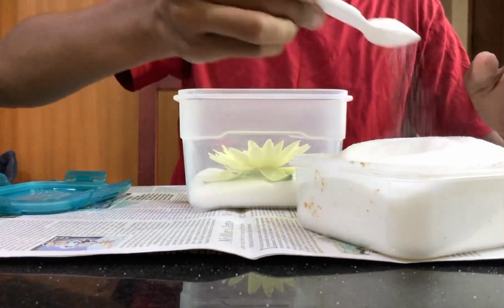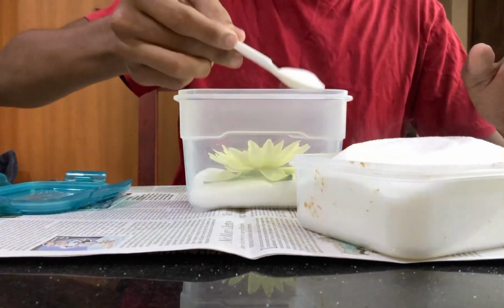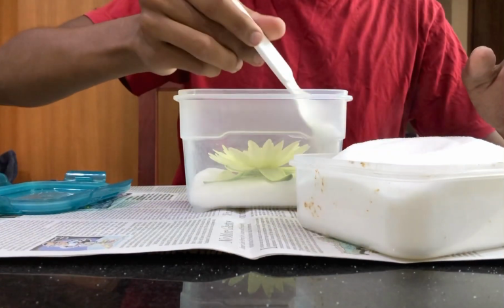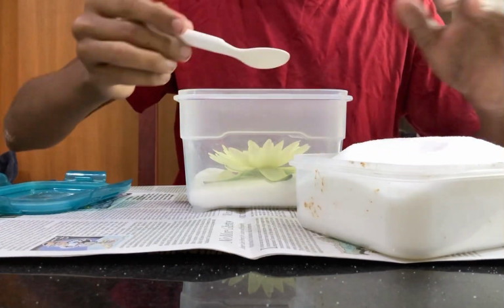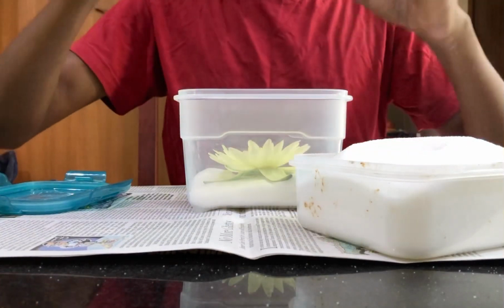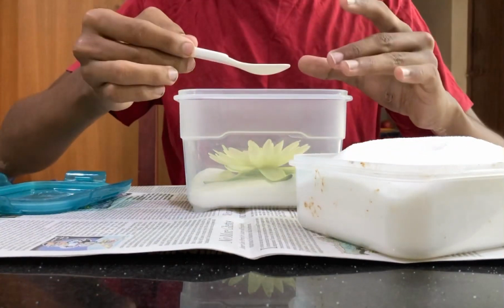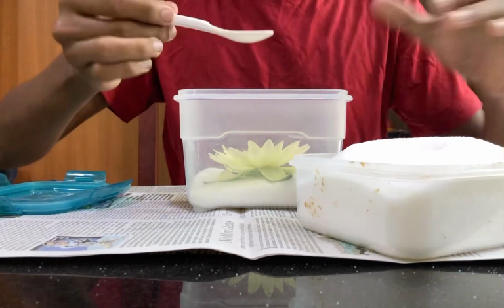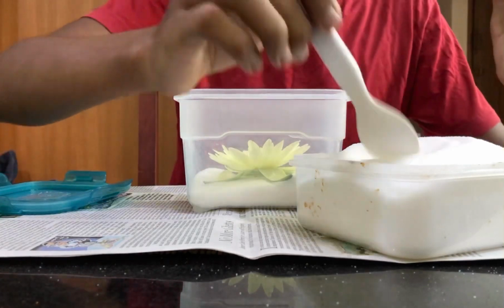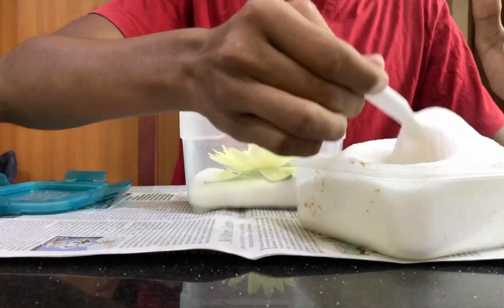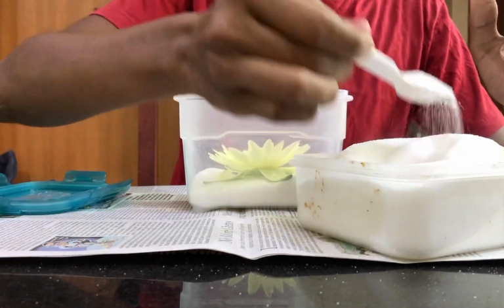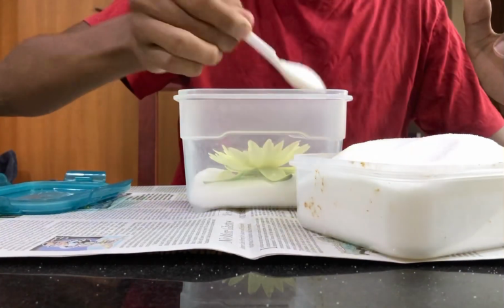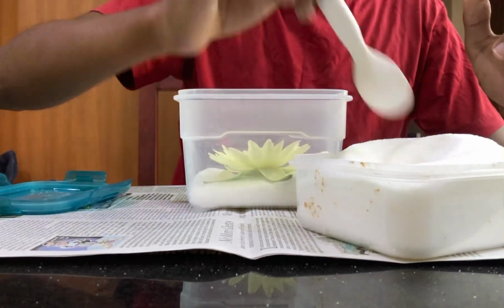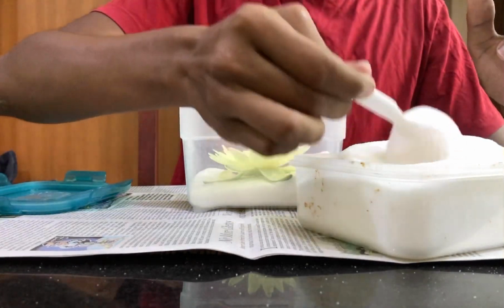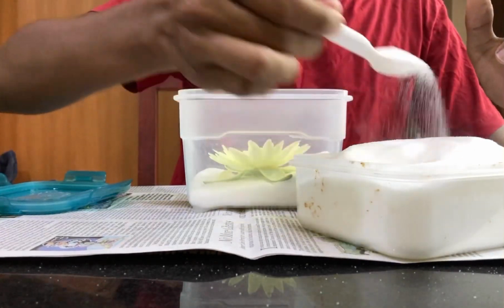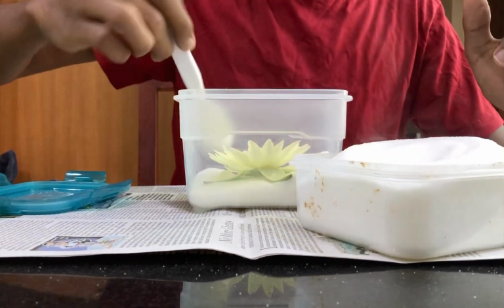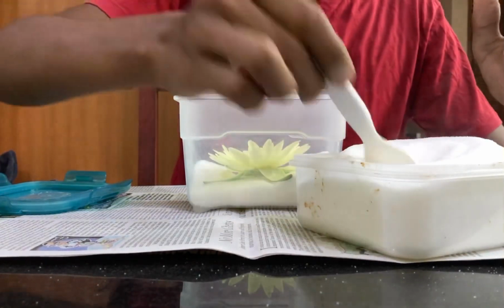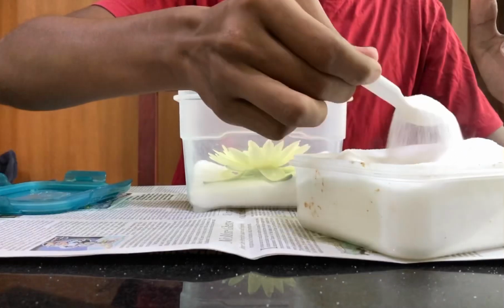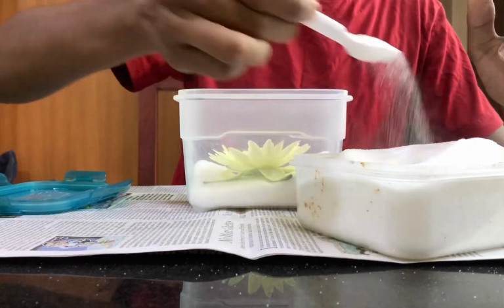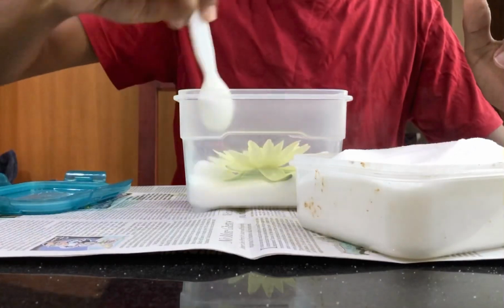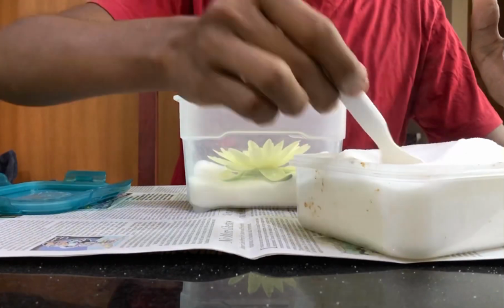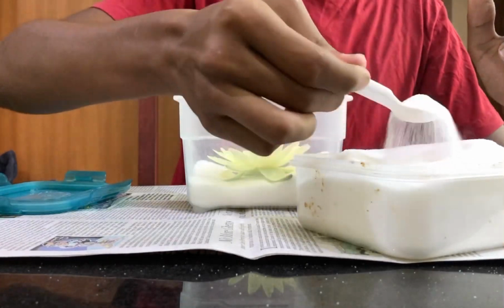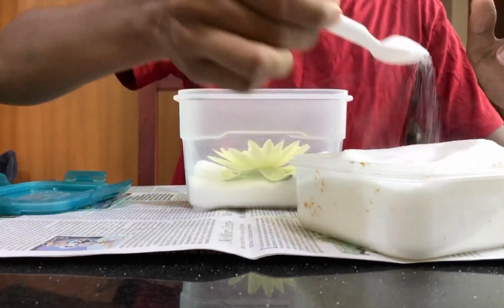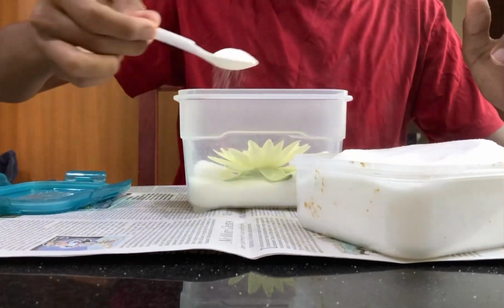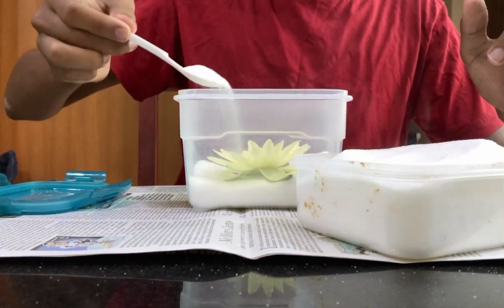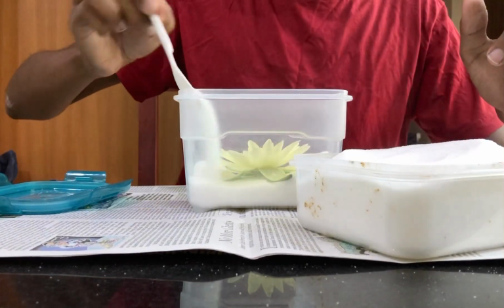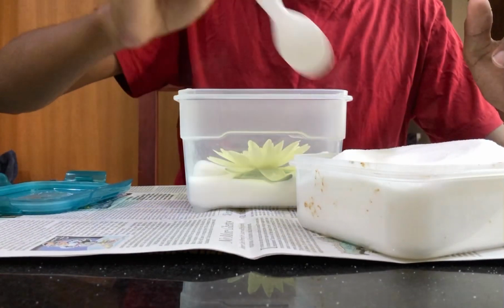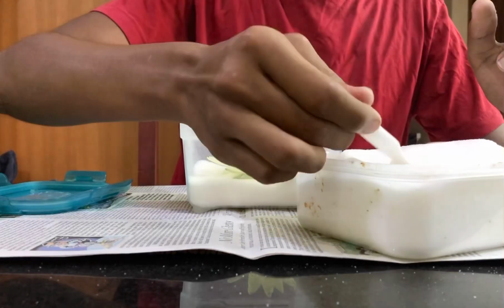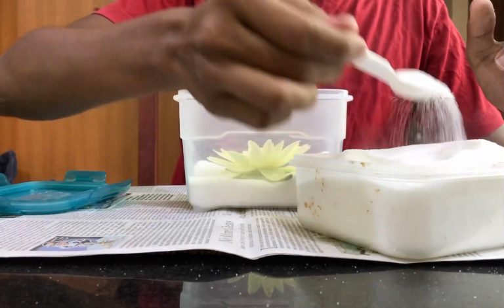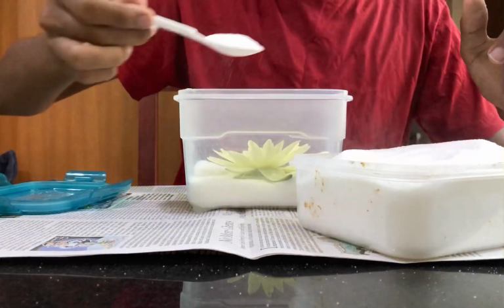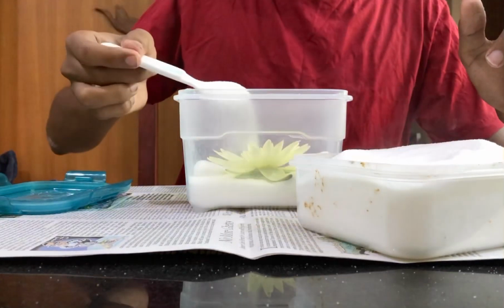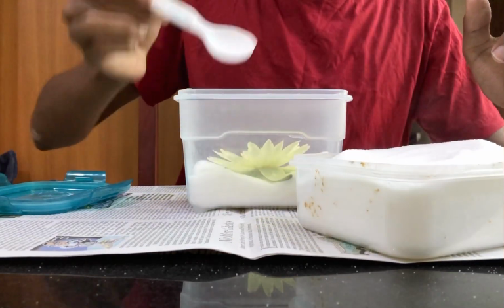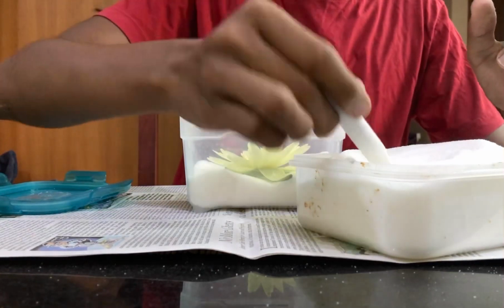If poured from the centre, it would just press the flower down — I hope you get it. Start adding carefully so that the flower shape doesn't get affected.